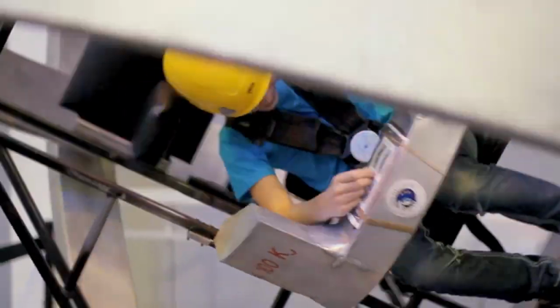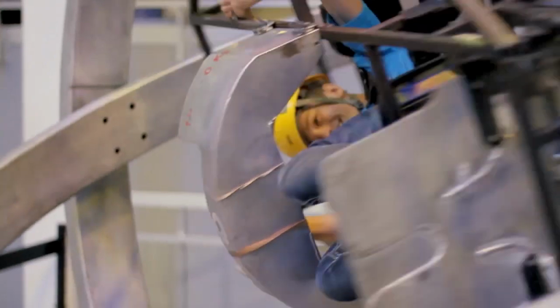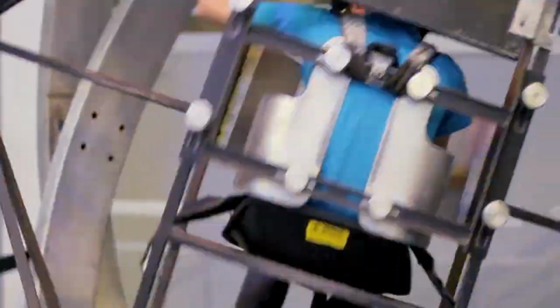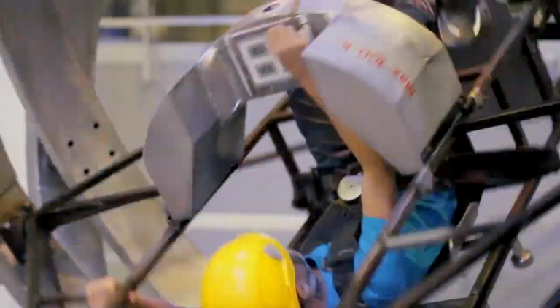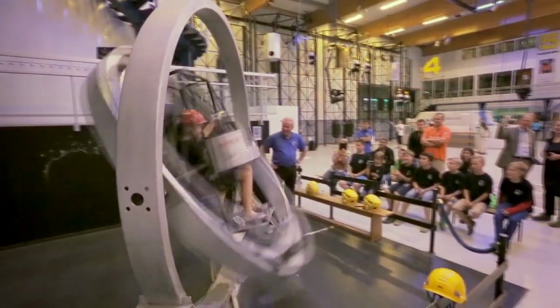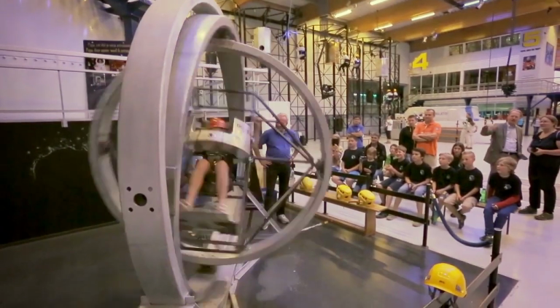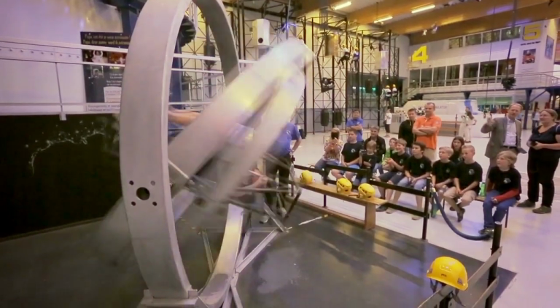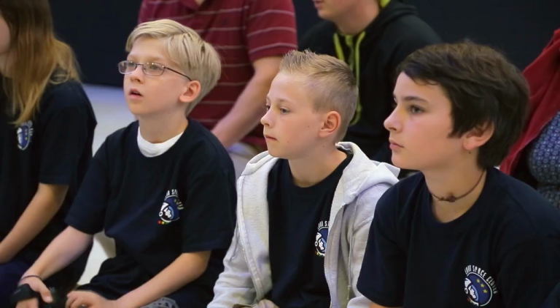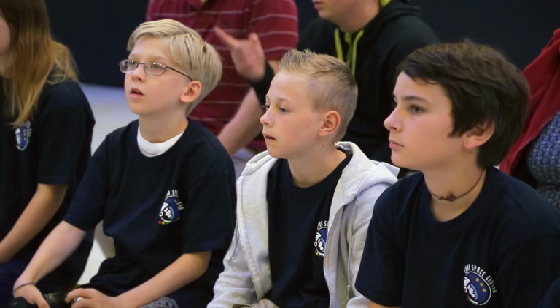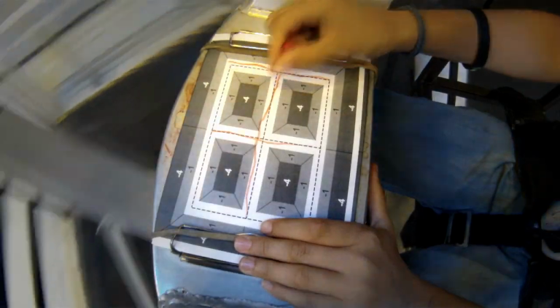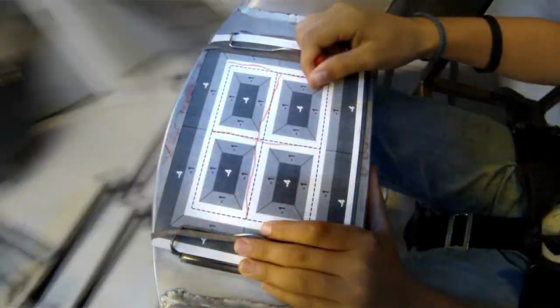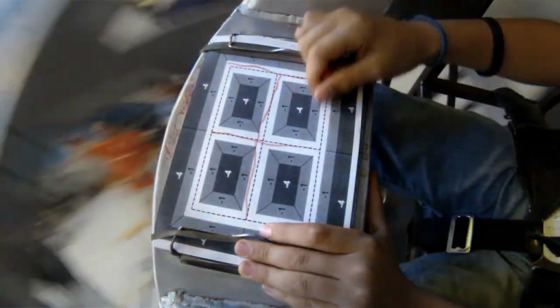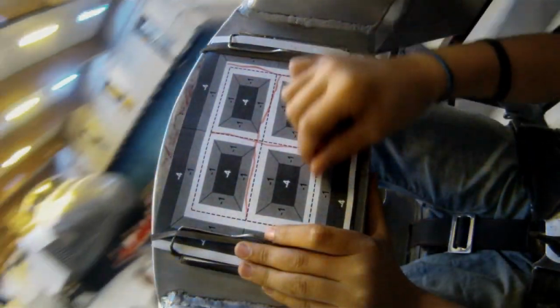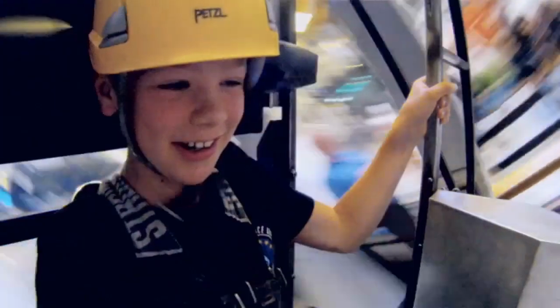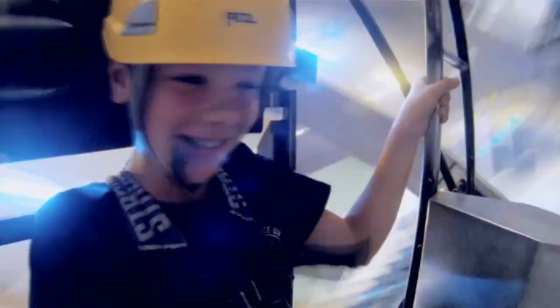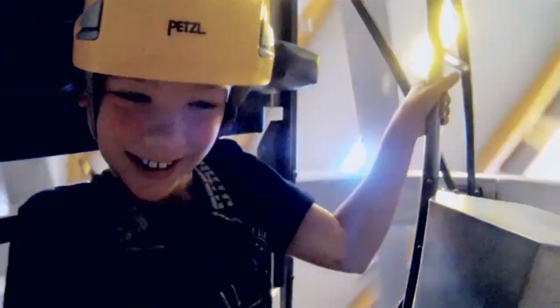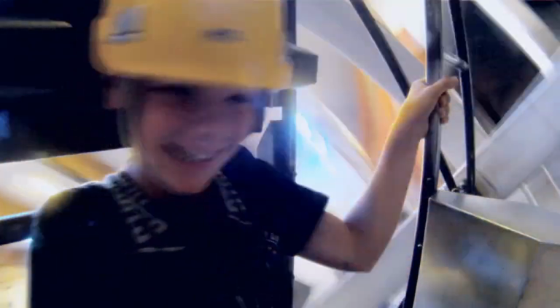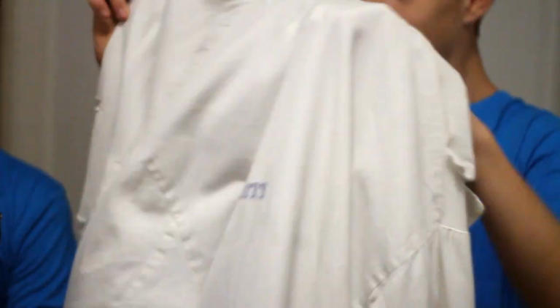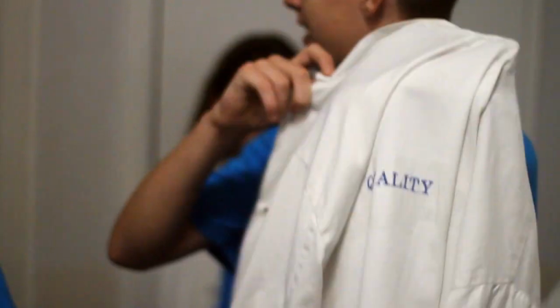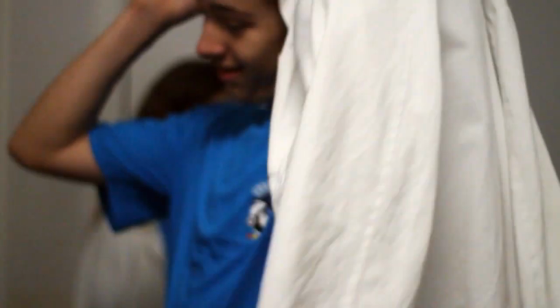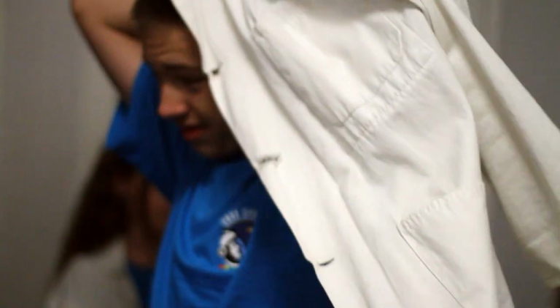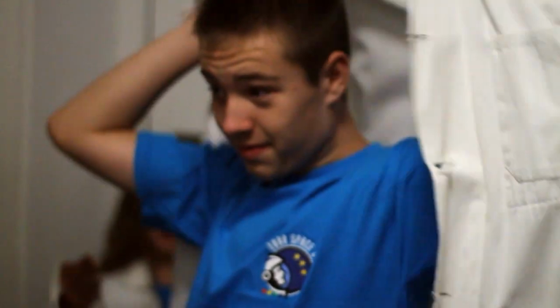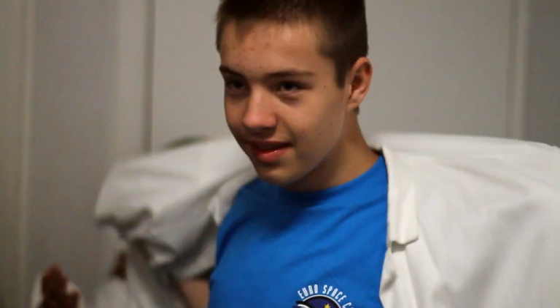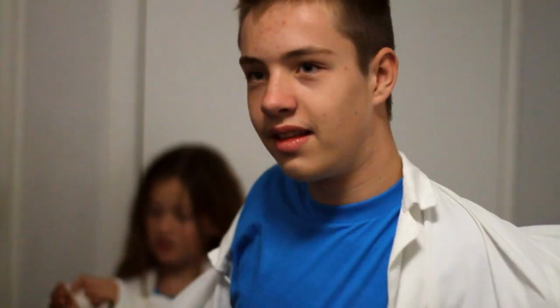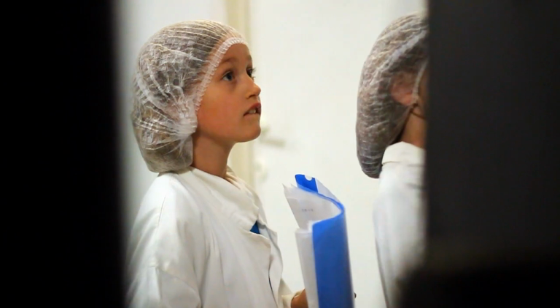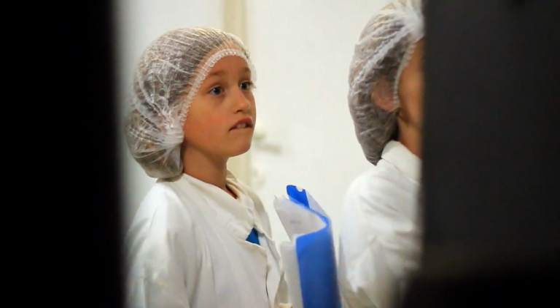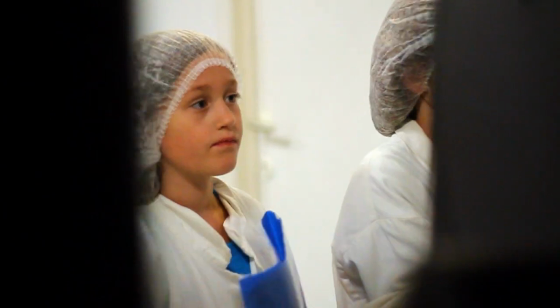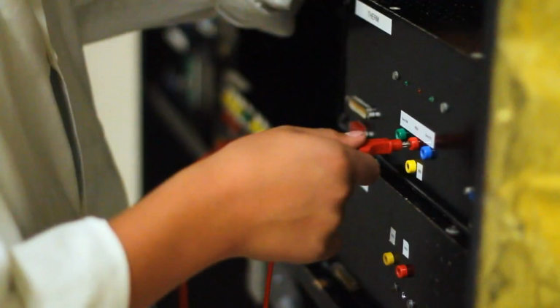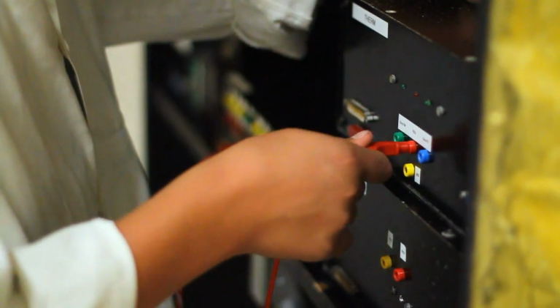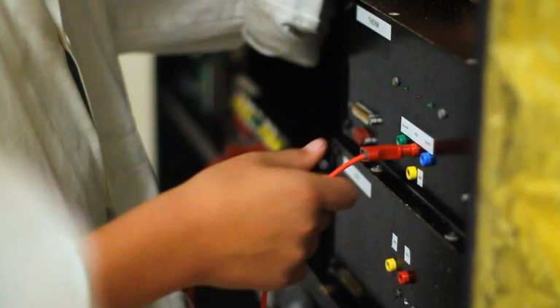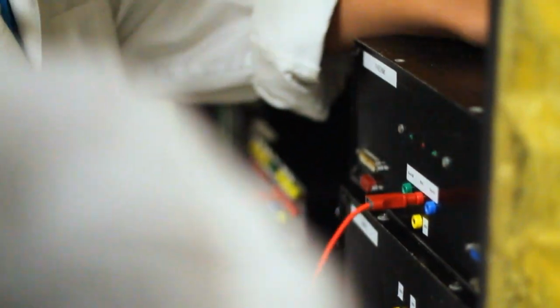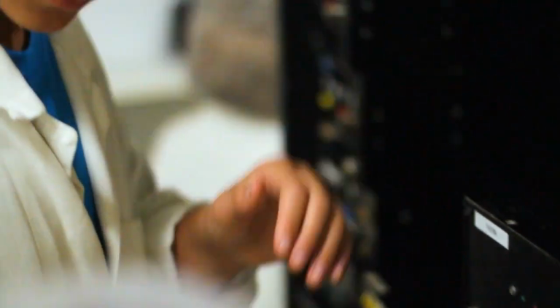As they undergo astronaut training, your pupils will need to show a bold approach and initiative. Team spirit and unity will be required for the clean room workshop. The objective is to get to grips with technology and assembling a satellite.